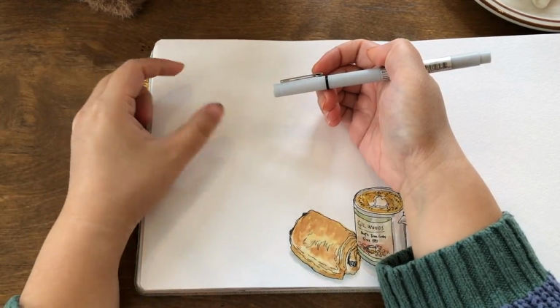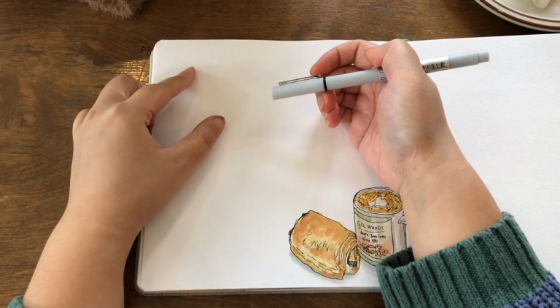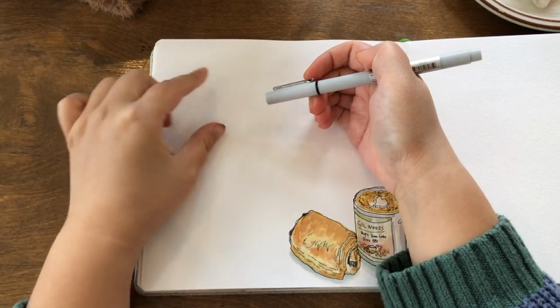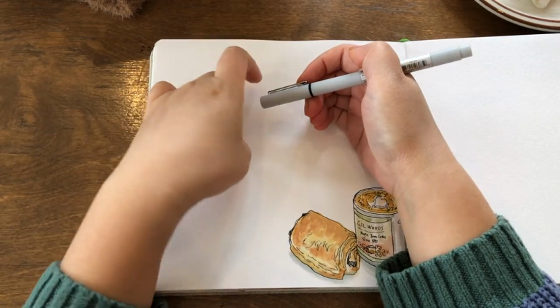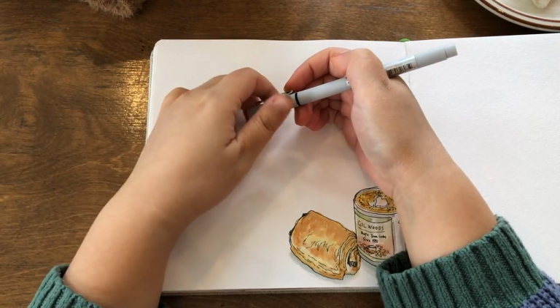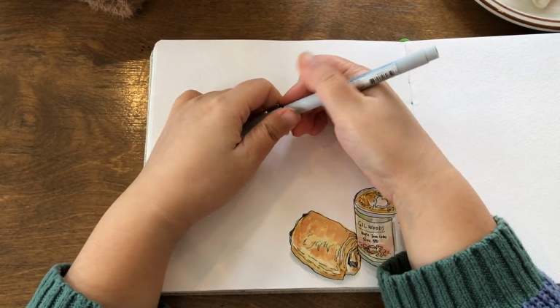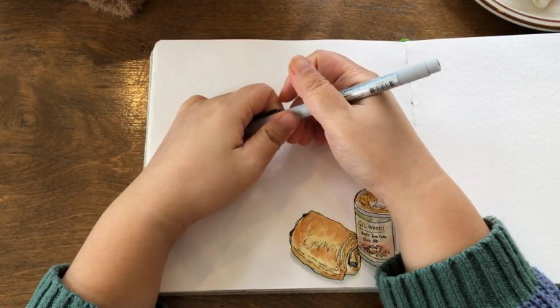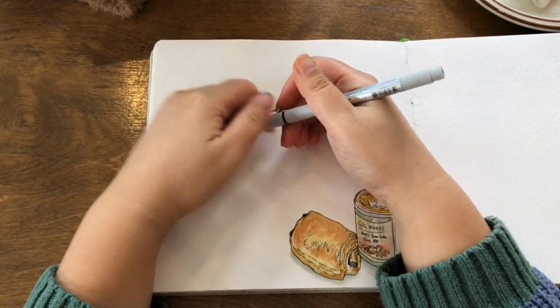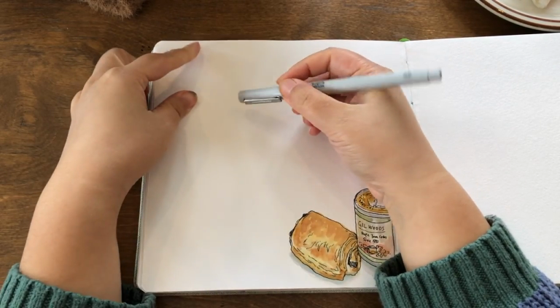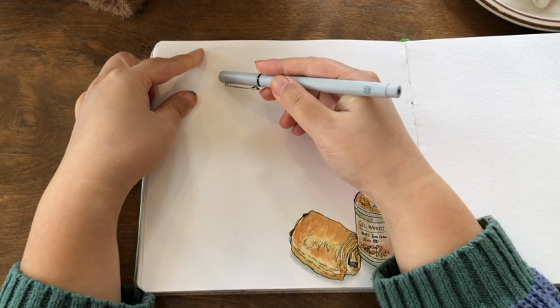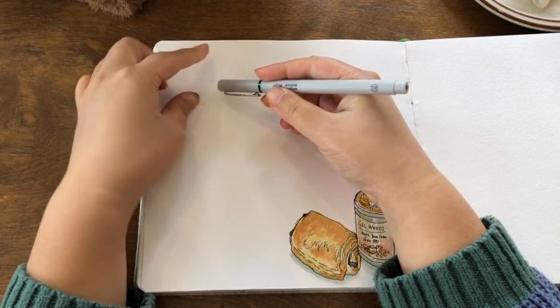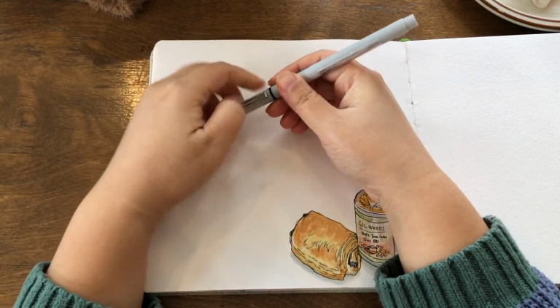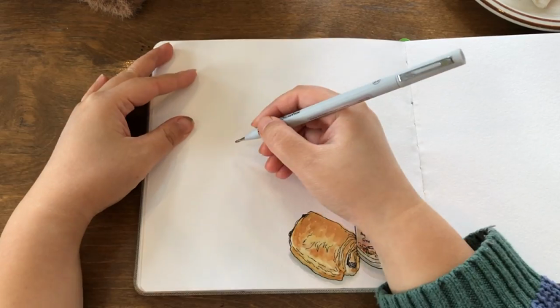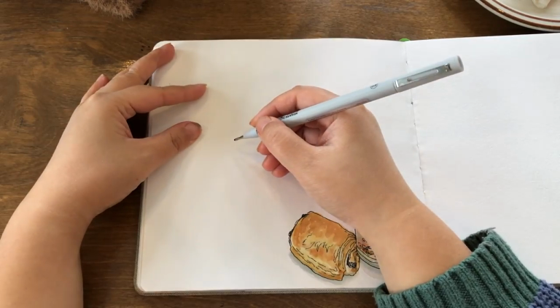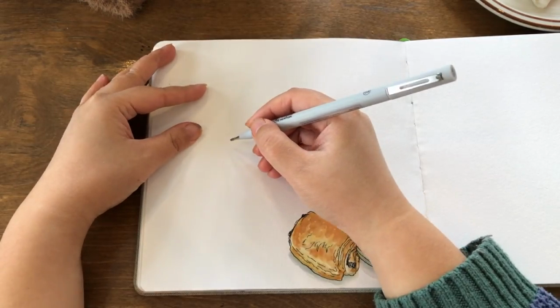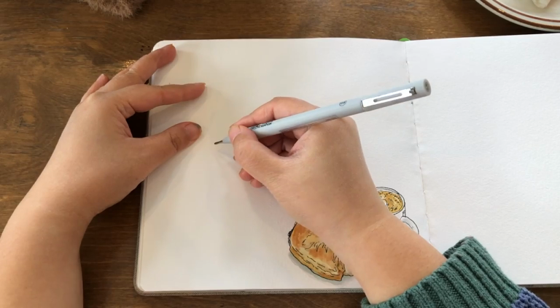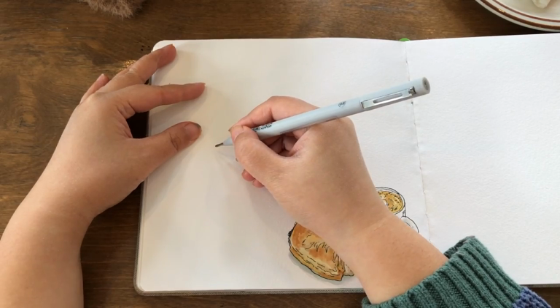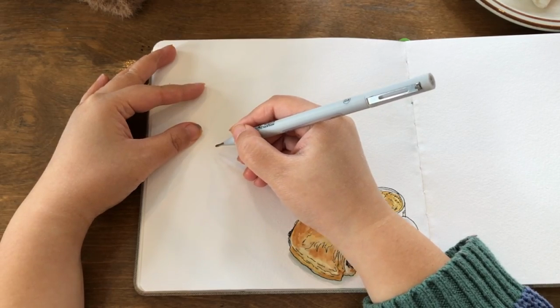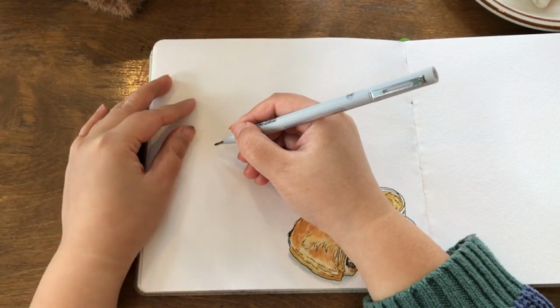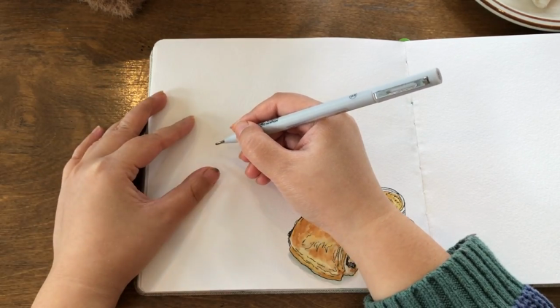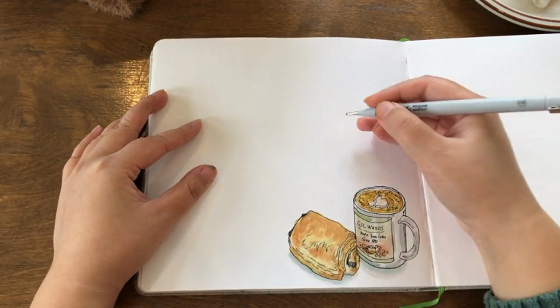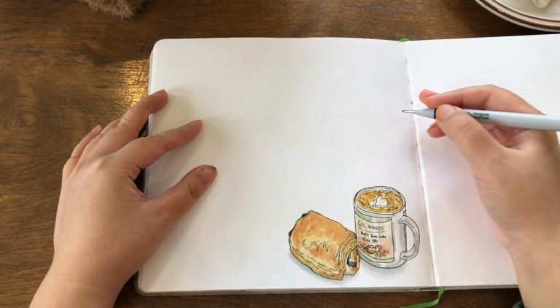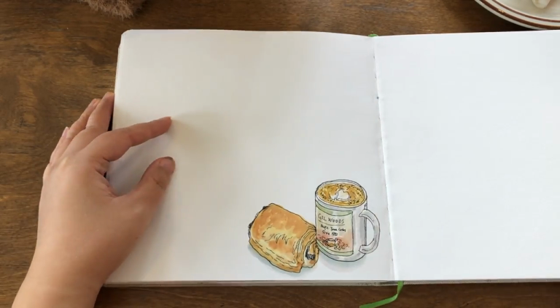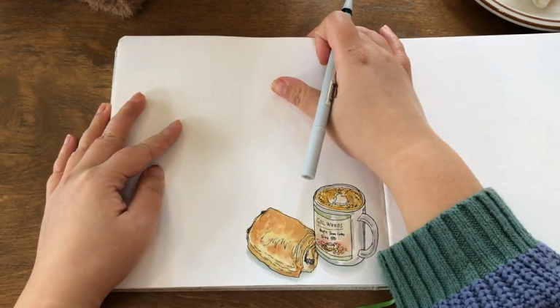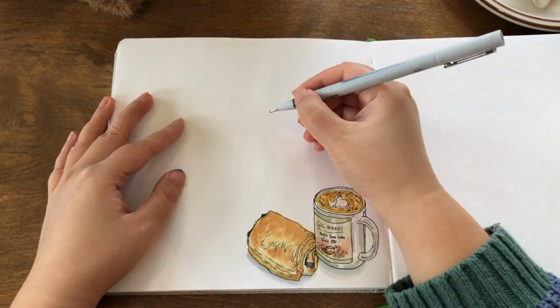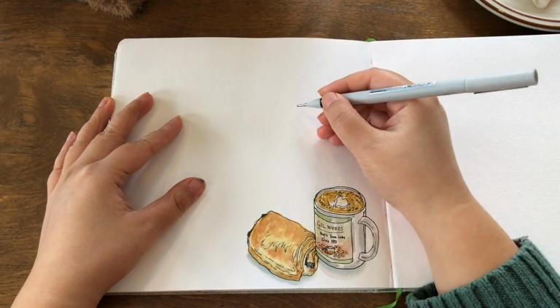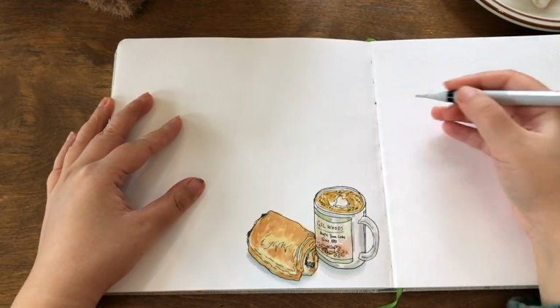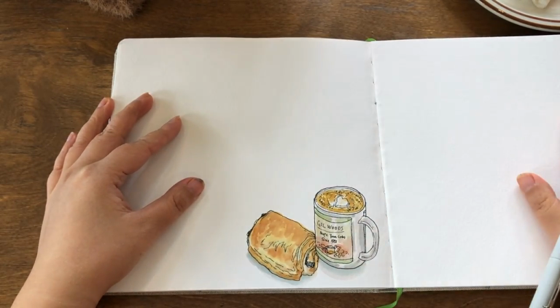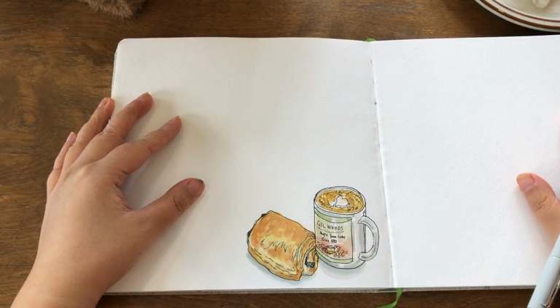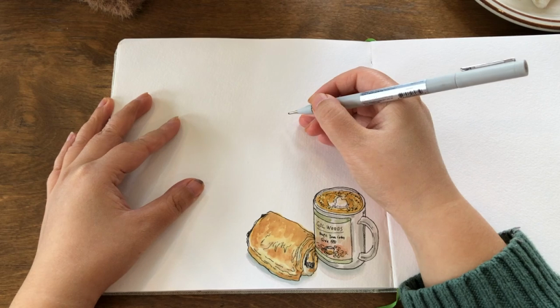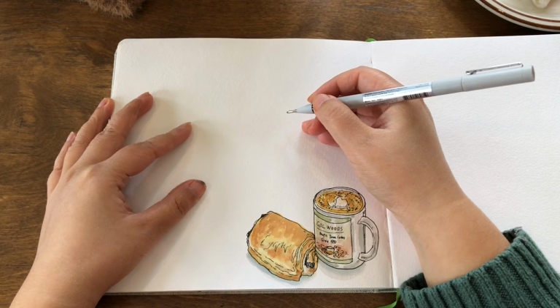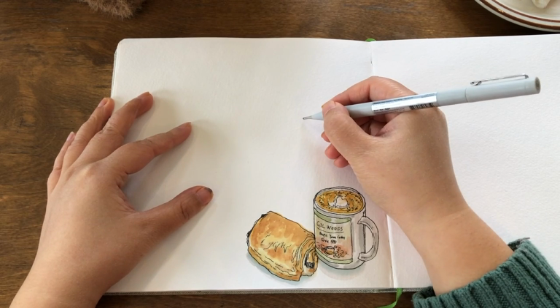I'm ready to sketch the interior in front of me. I'm feeling very inspired and ambitious today, so I'm going to do a double page panorama. I'd like to take a minute or two to visualize the things I want to include, including the people.